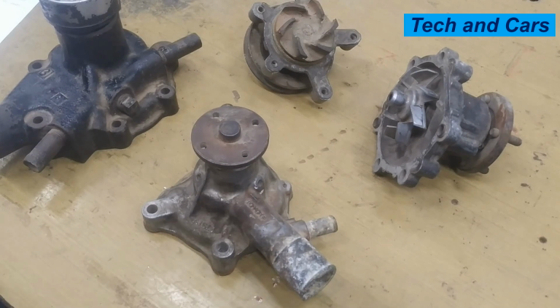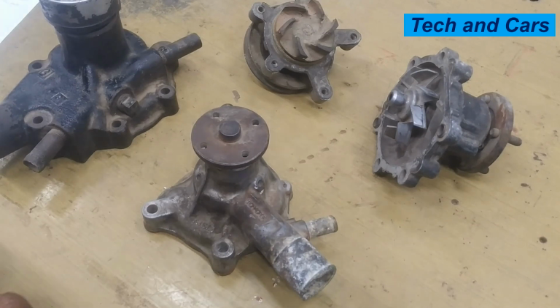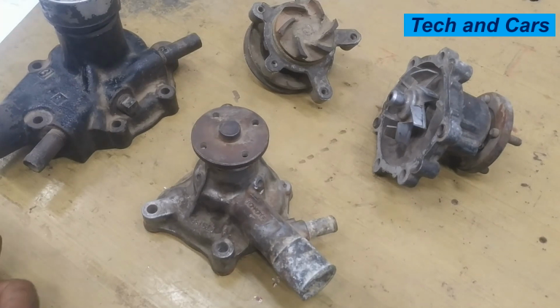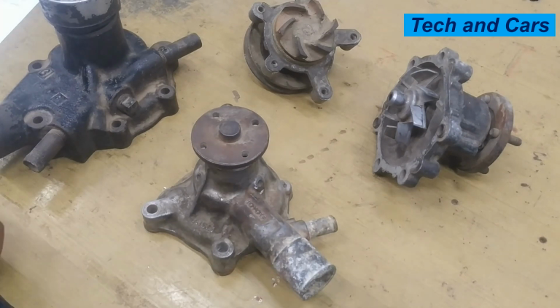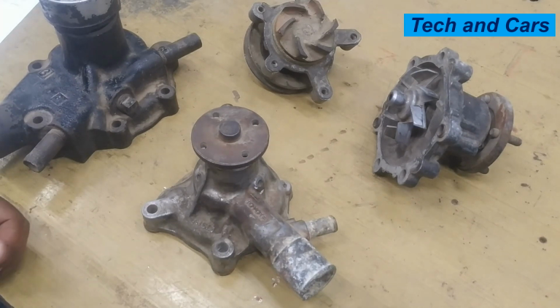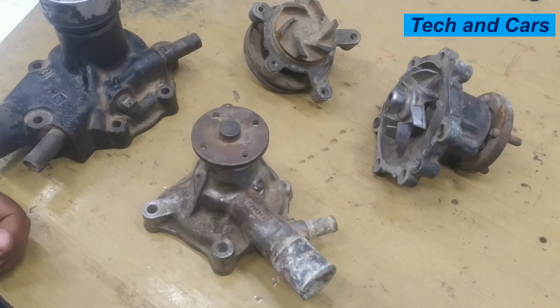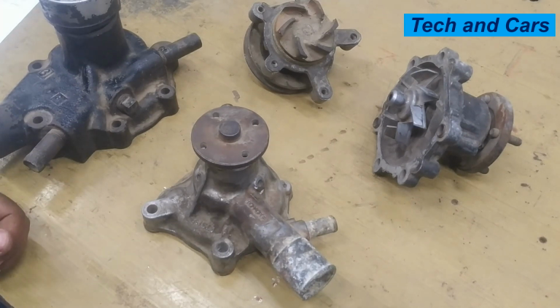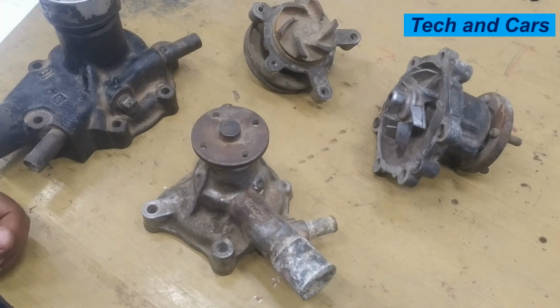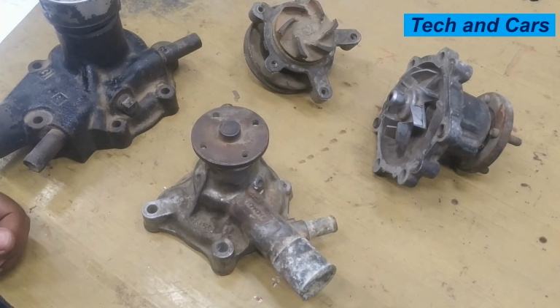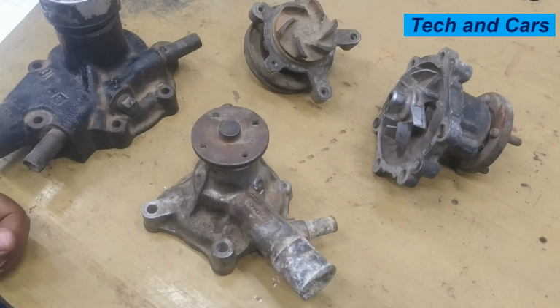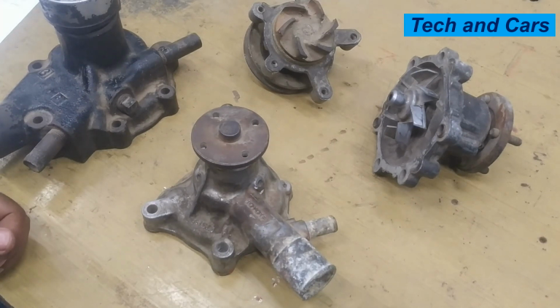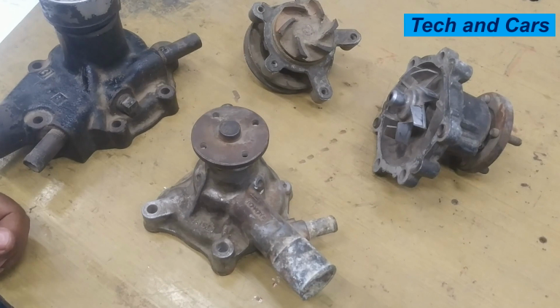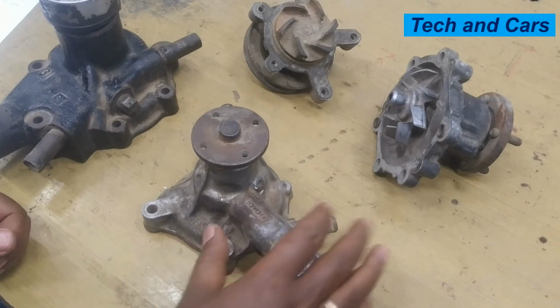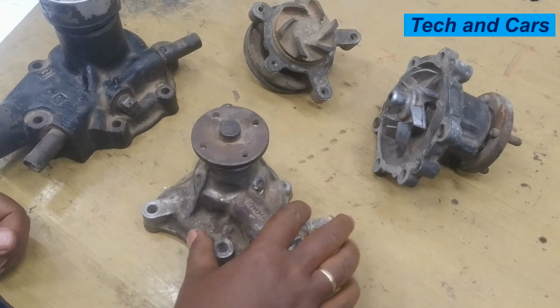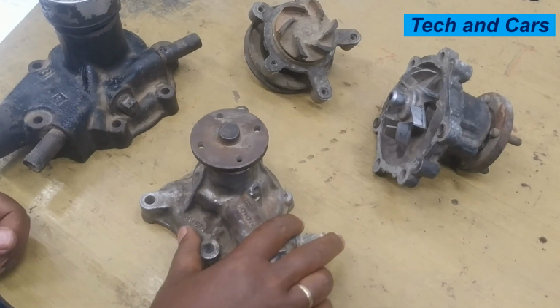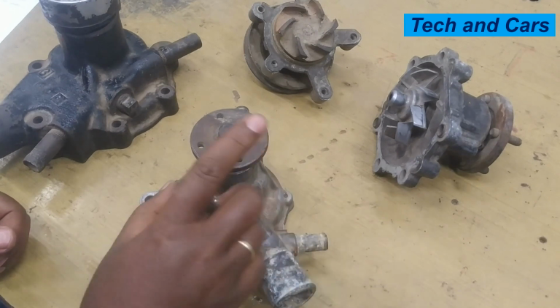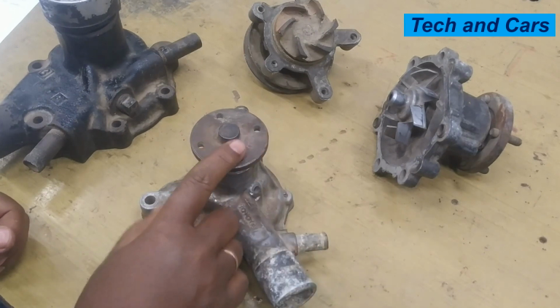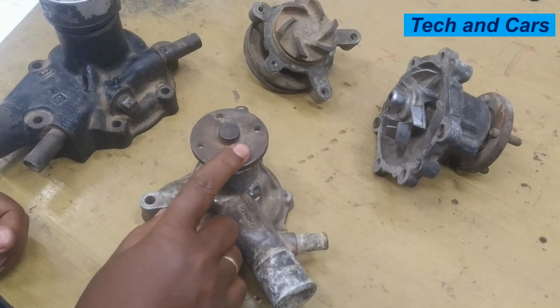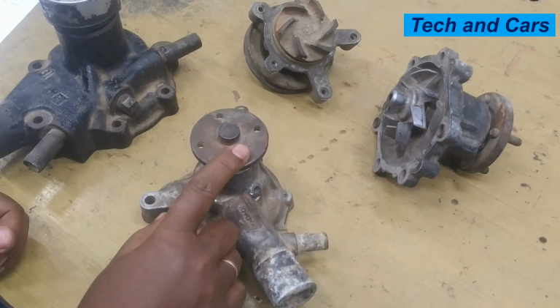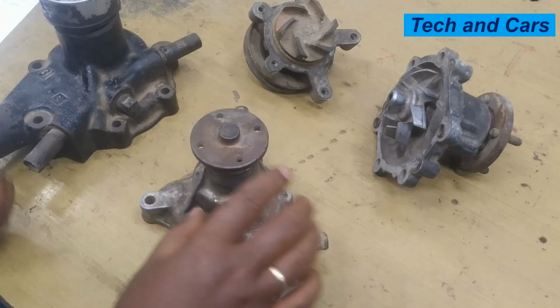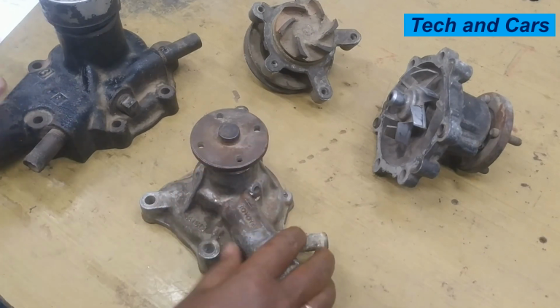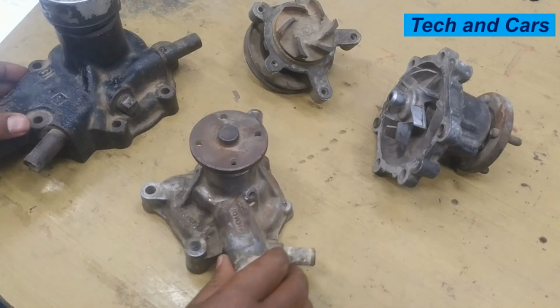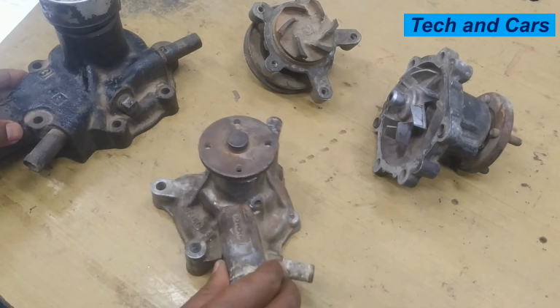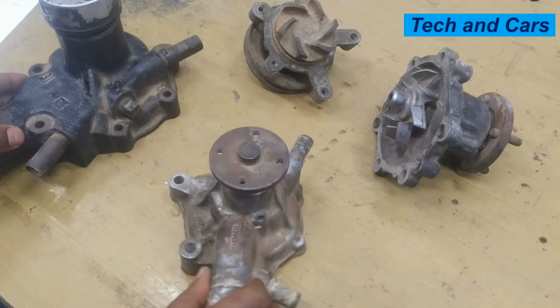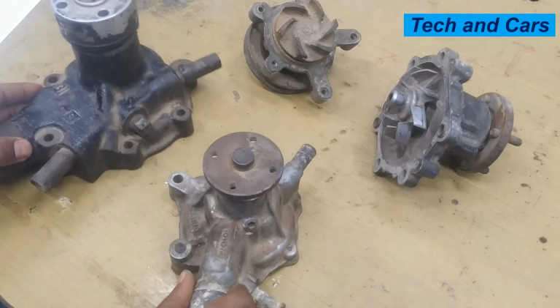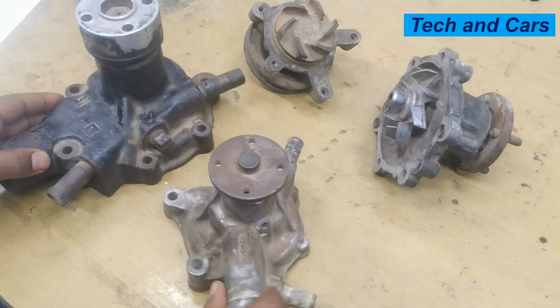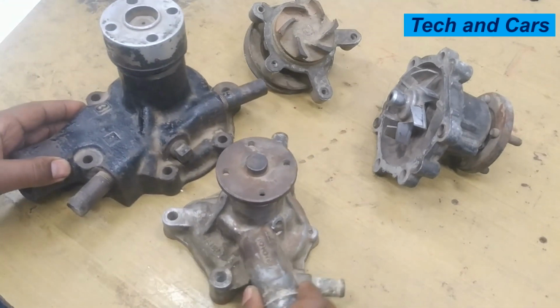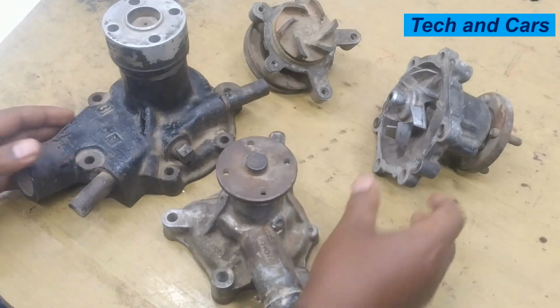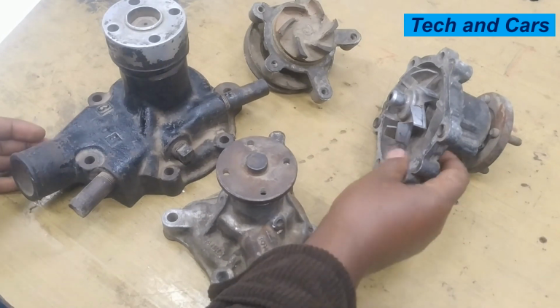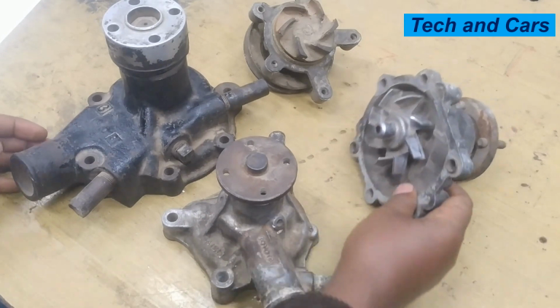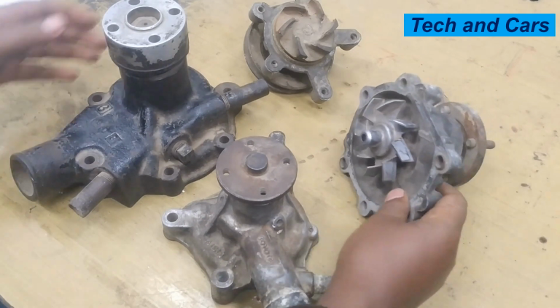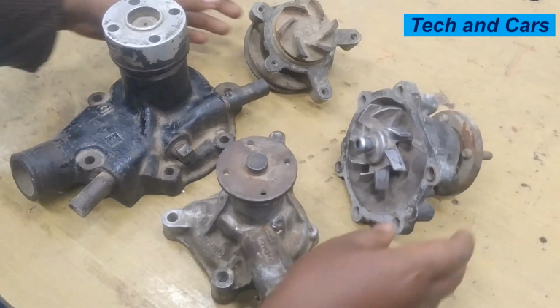Hello dear viewers, a very warm welcome to our channel. In this video we are going to have a look at symptoms of a bad water pump. As you can see here, there are different shapes and sizes of water pumps.